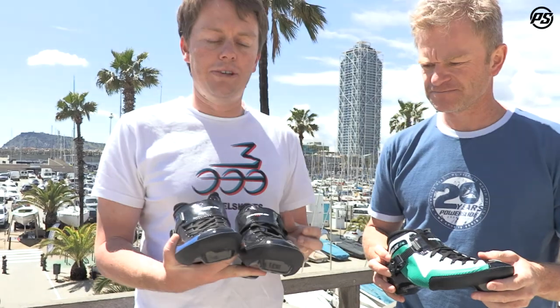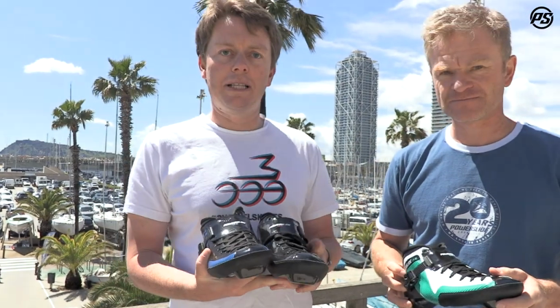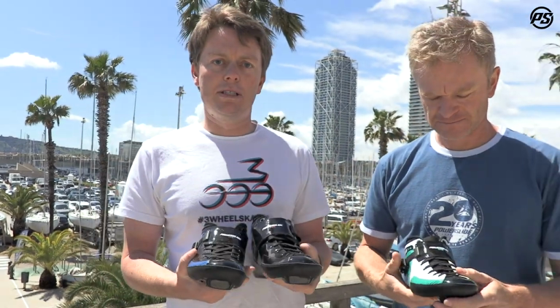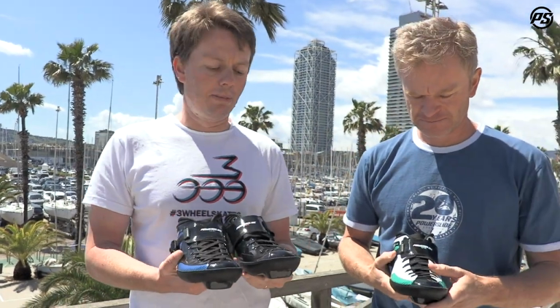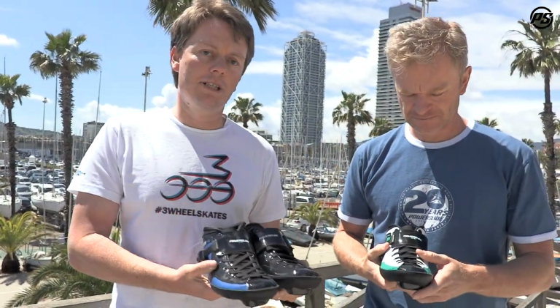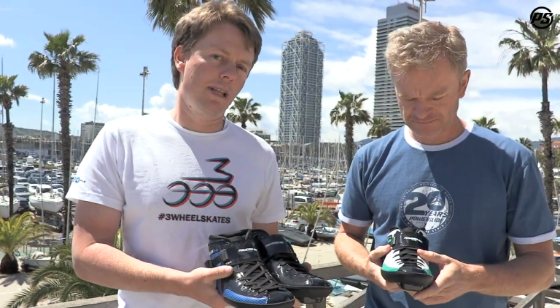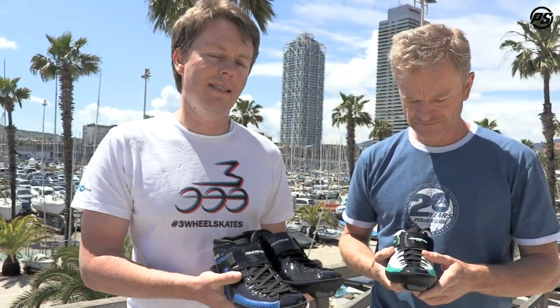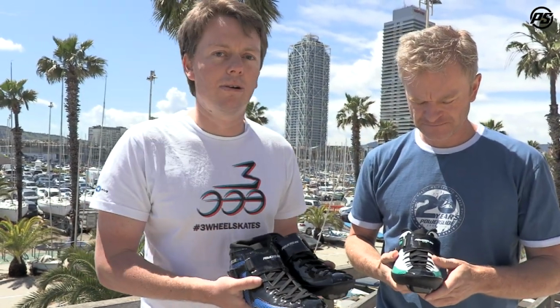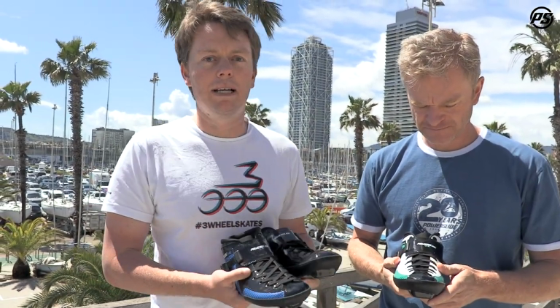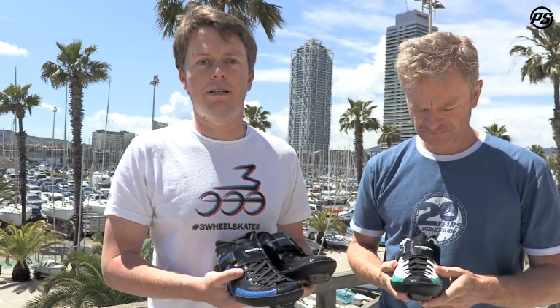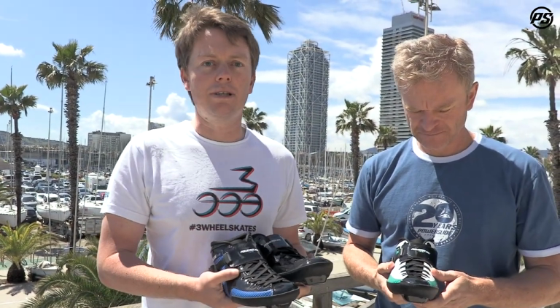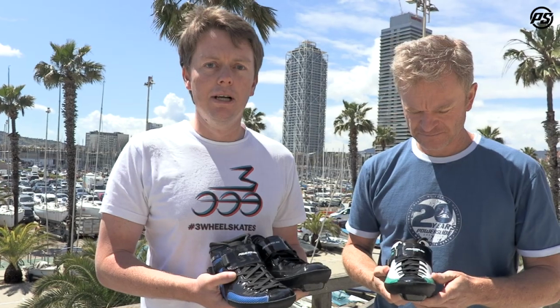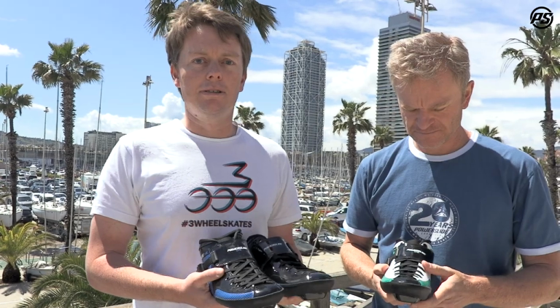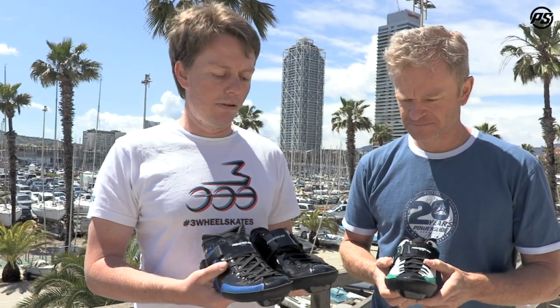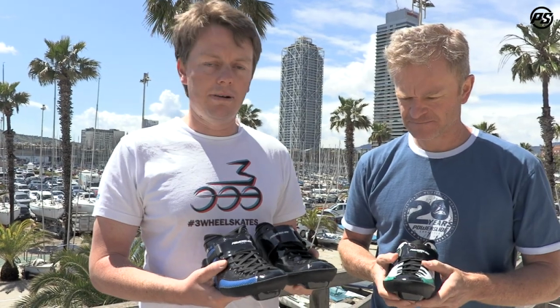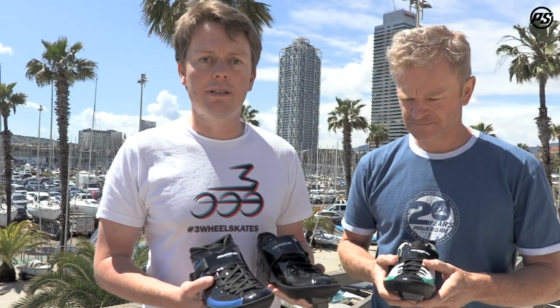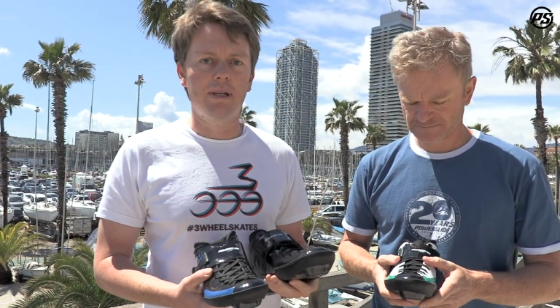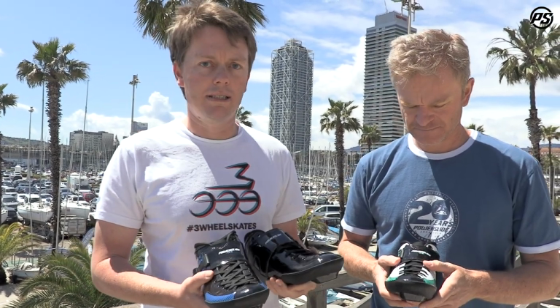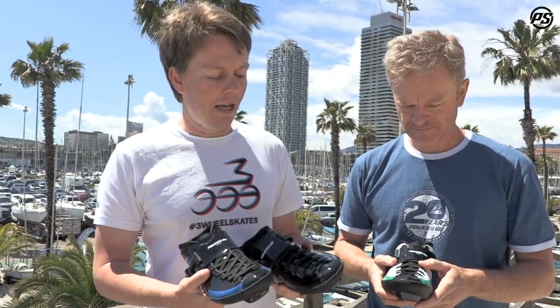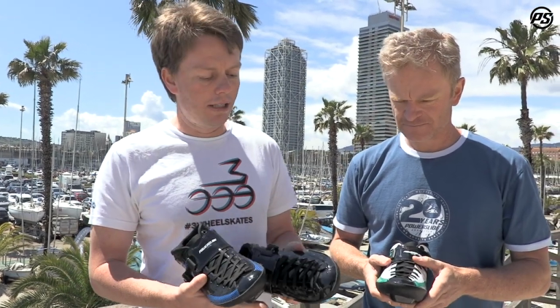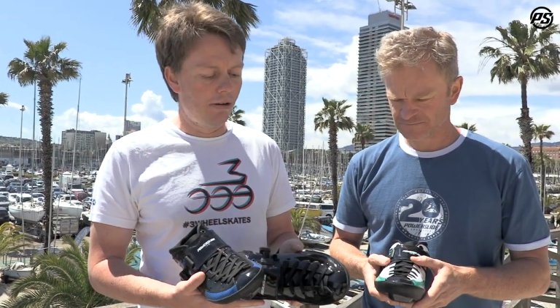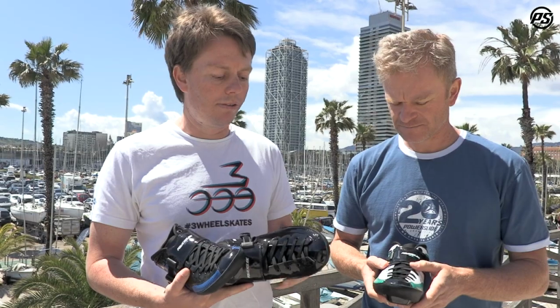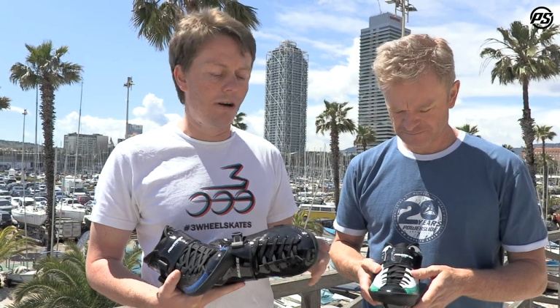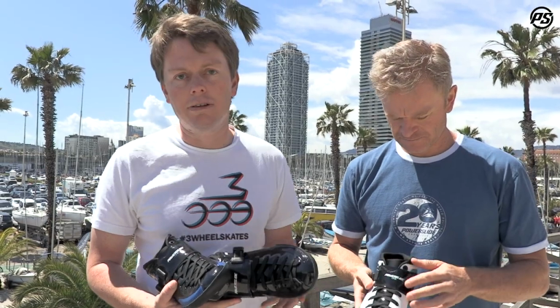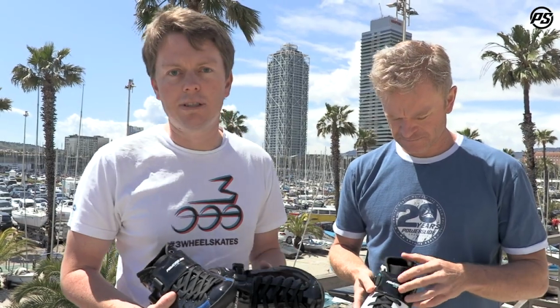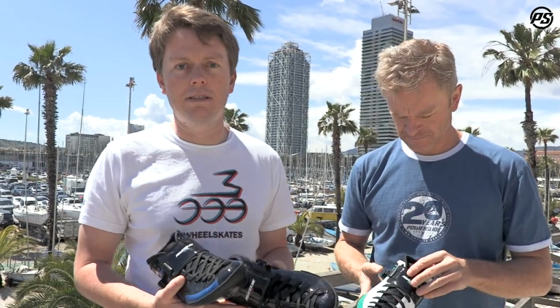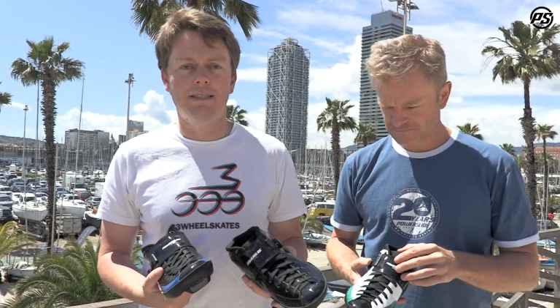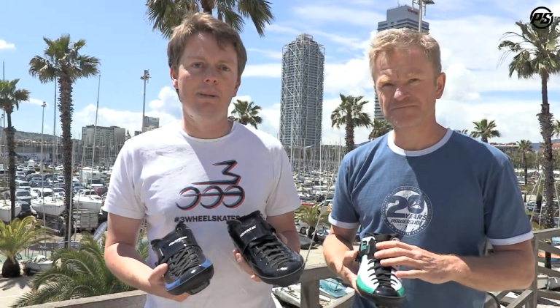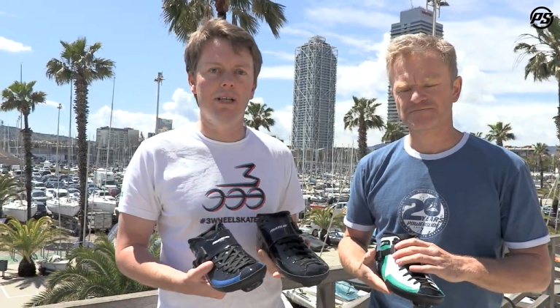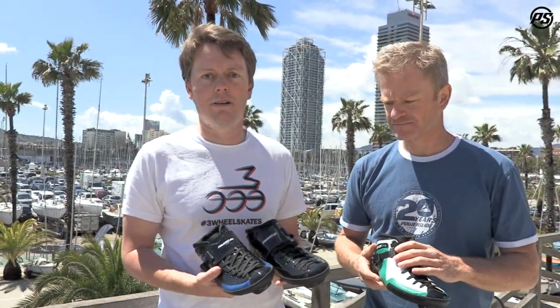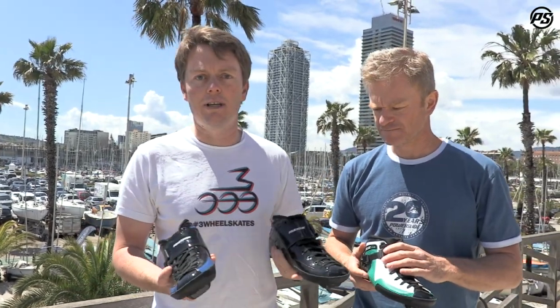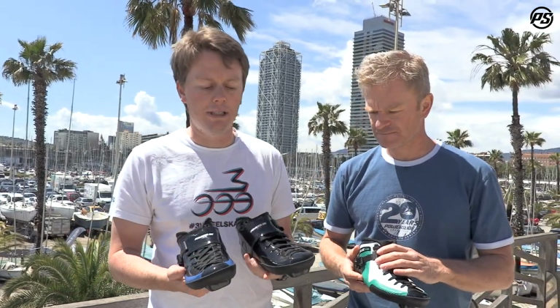One of the cool features of this boot is it's a complete size run, starting all the way down at size 32 and going up to an adult size 46. In those smaller sizes it also offers a 165 millimeter mounting to fit all the kids' racing frames.